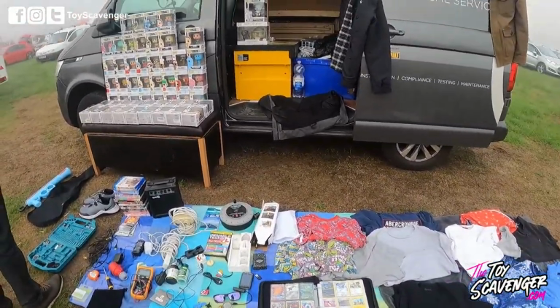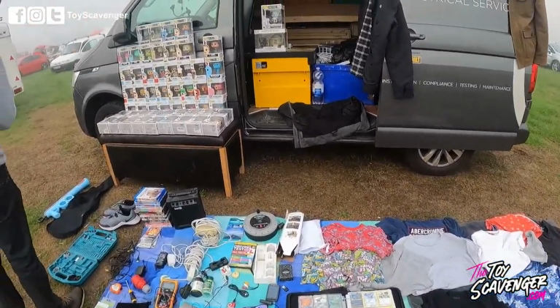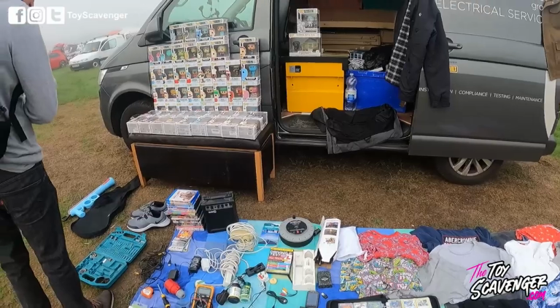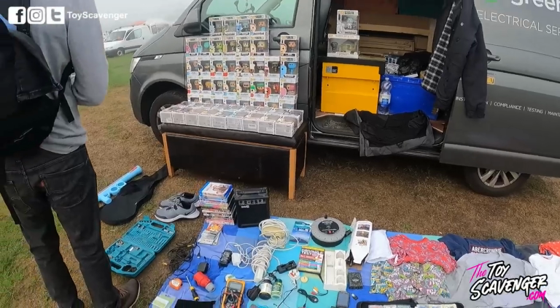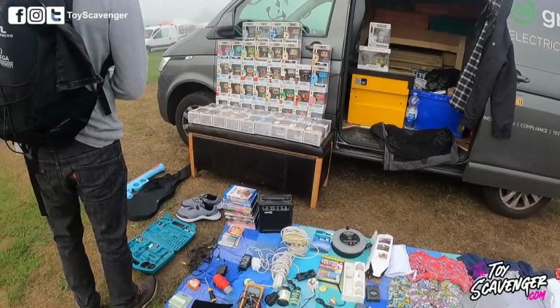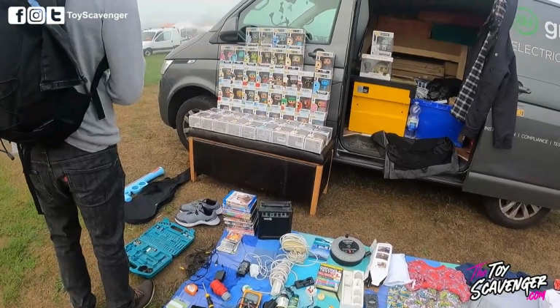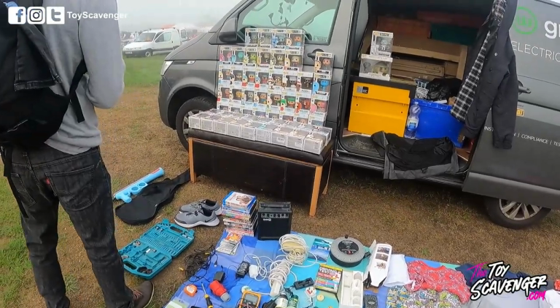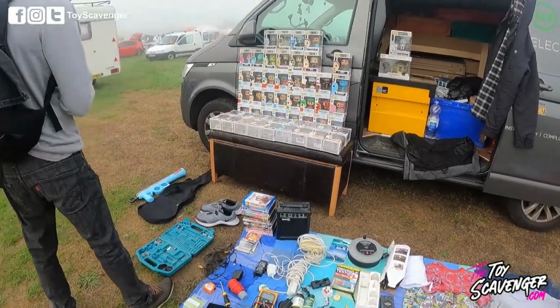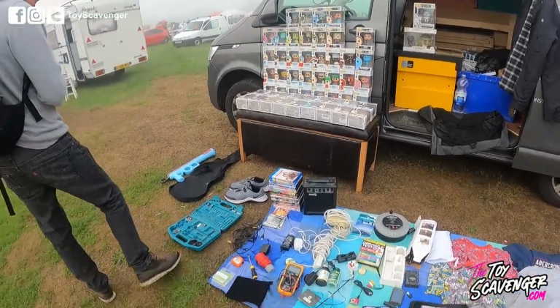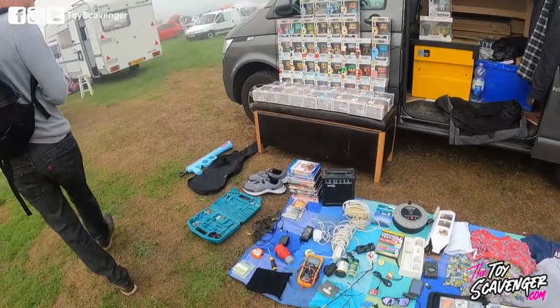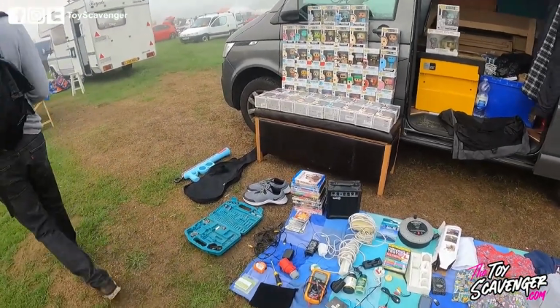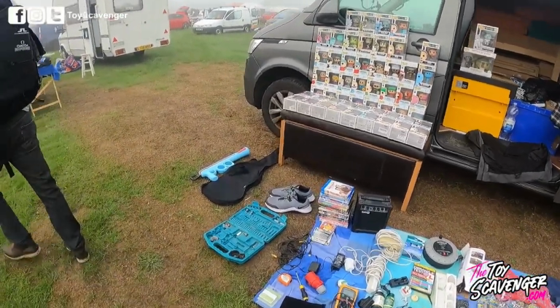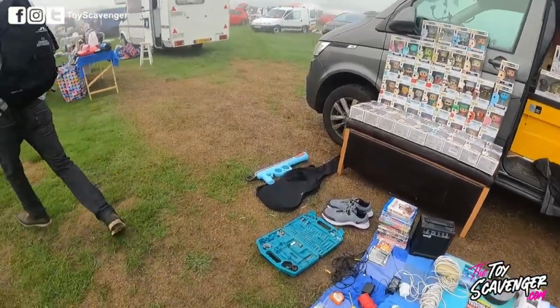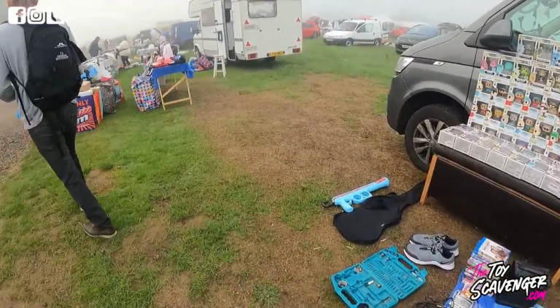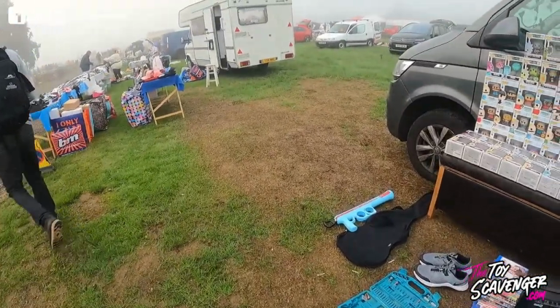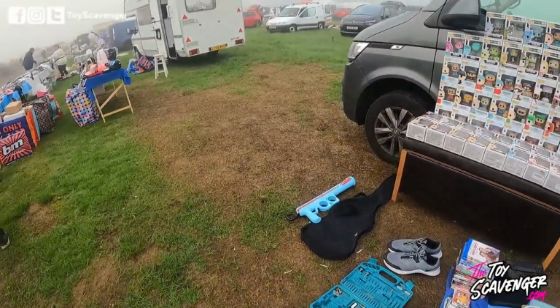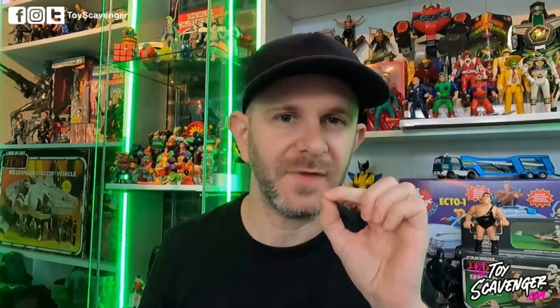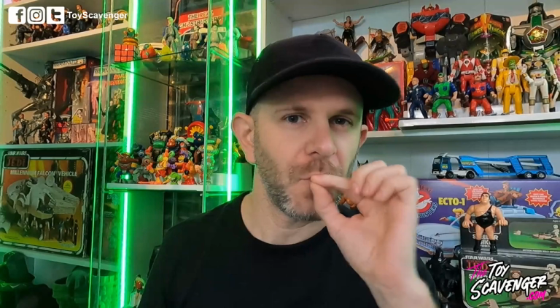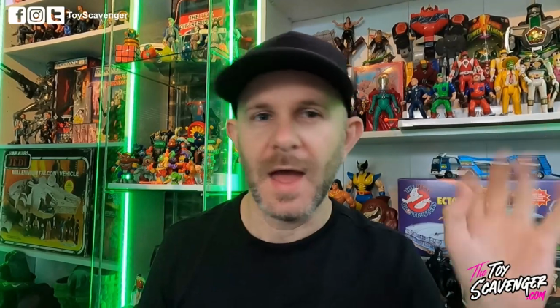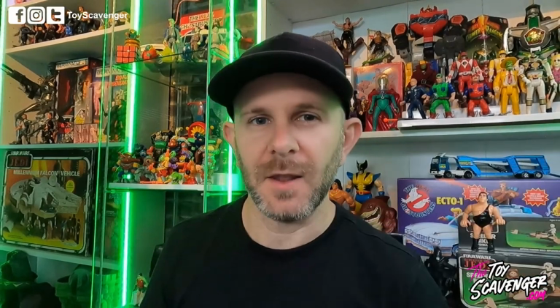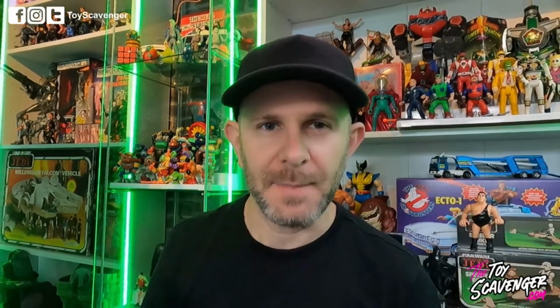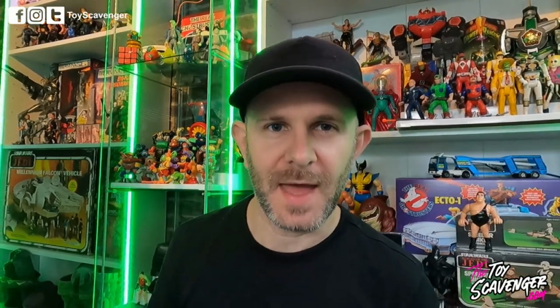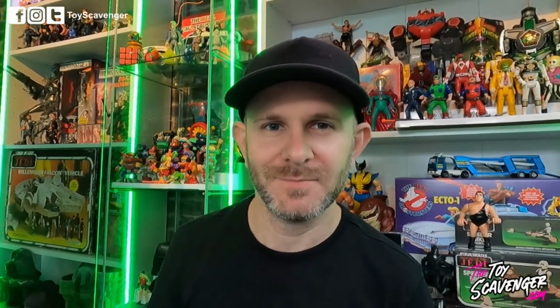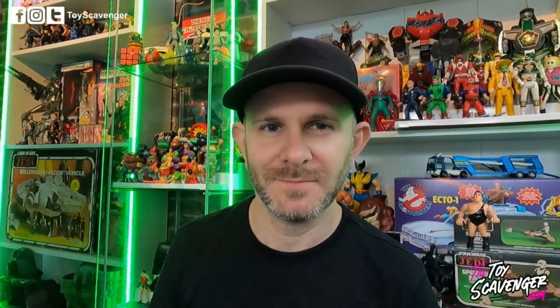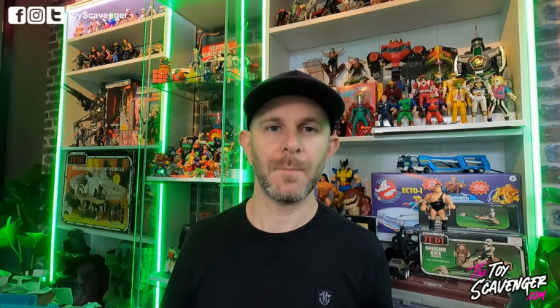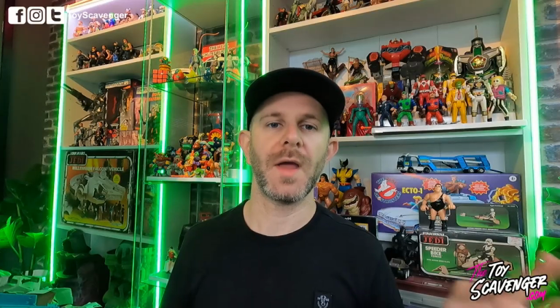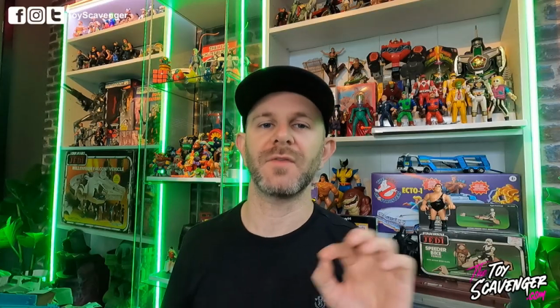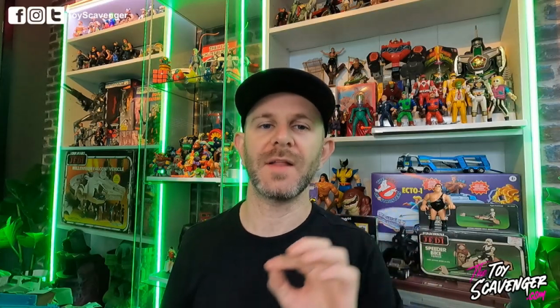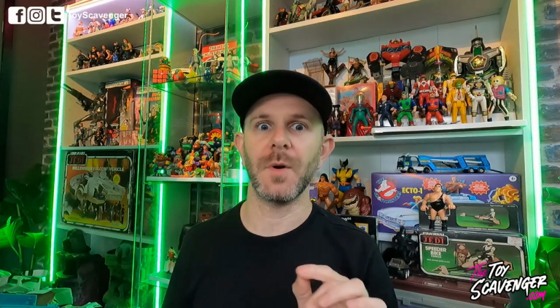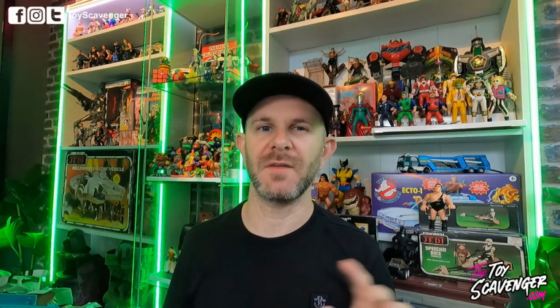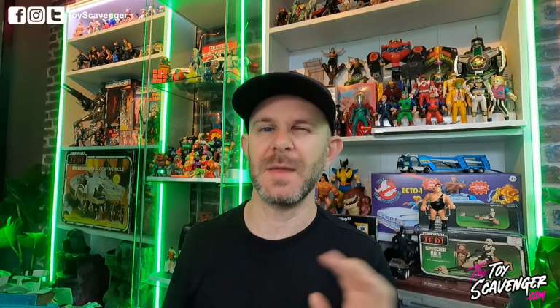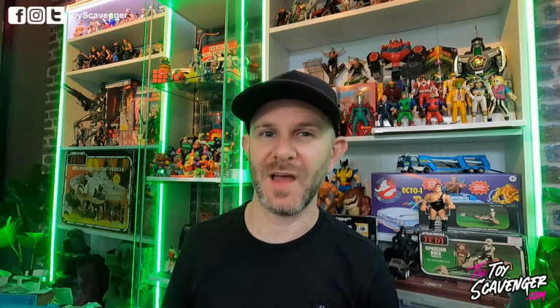It was about 10 minutes before general admission started. I'm happy with what I found — that Doctor Doom is the chef's kiss and I'm happy with that. But on my way home I've decided to stop off at another sneaky boot sale.